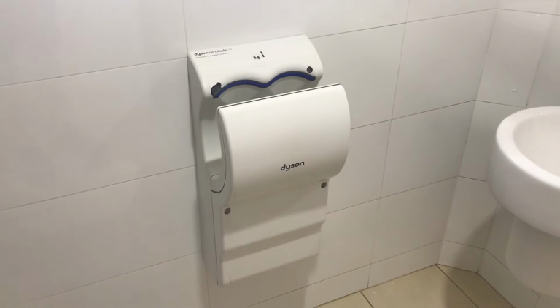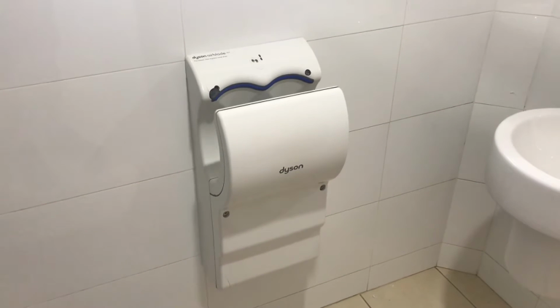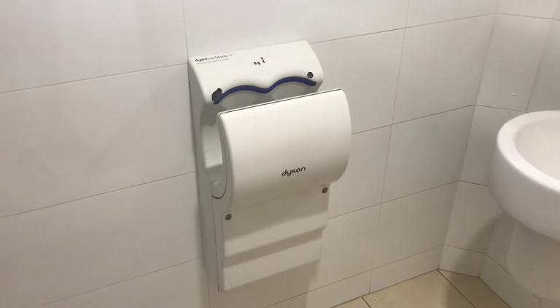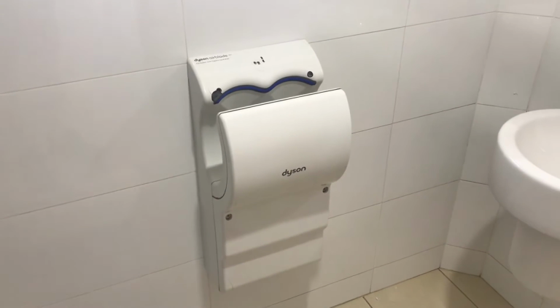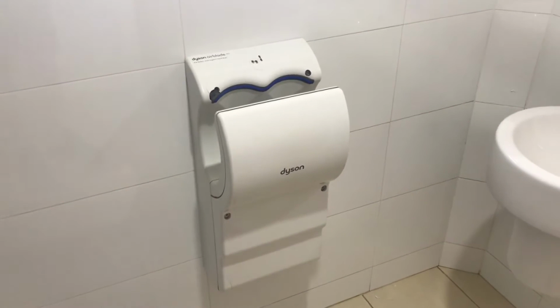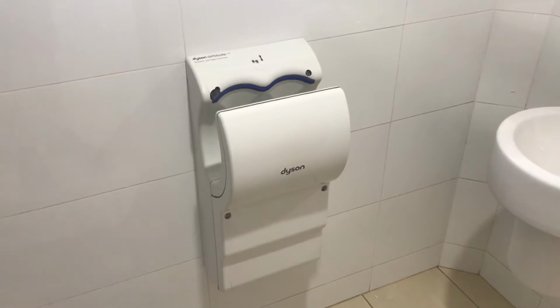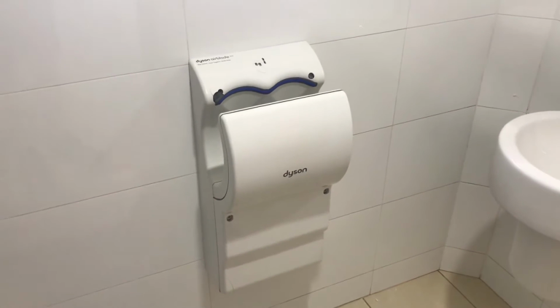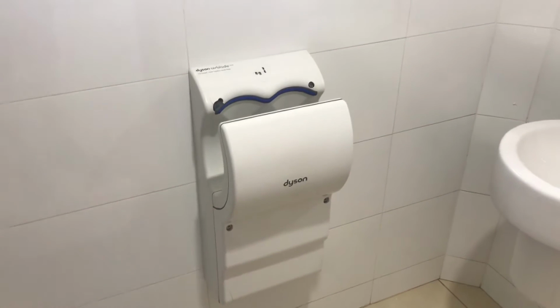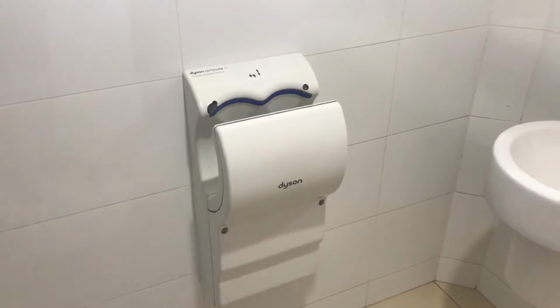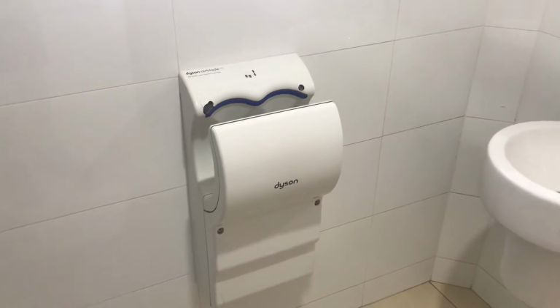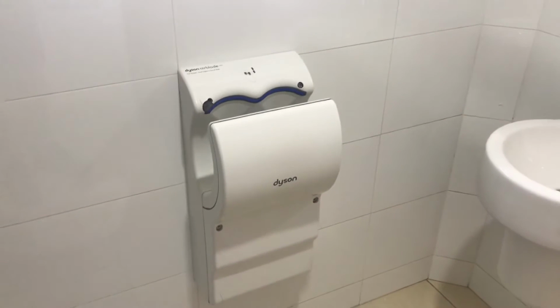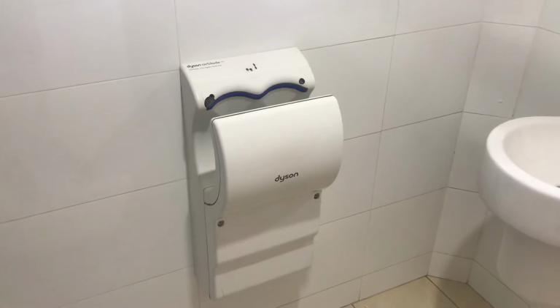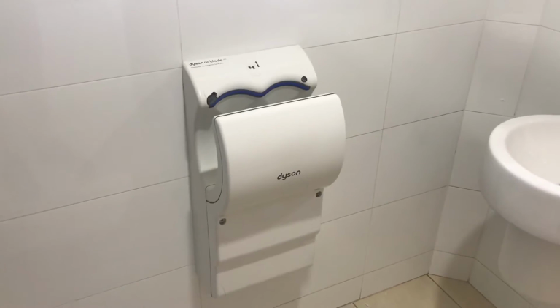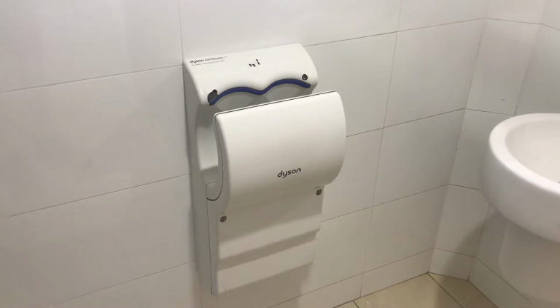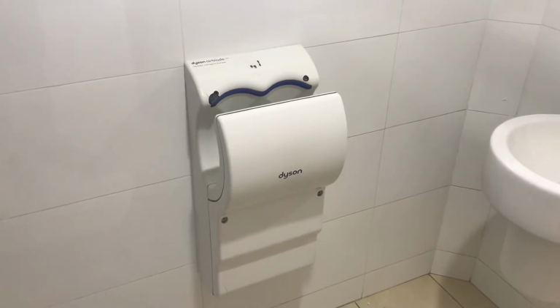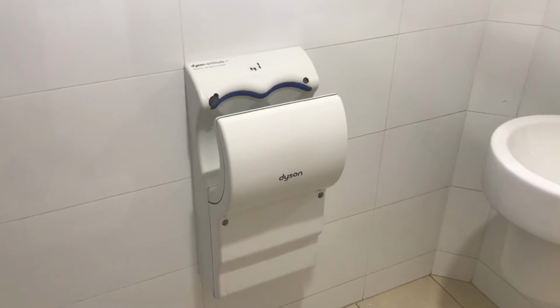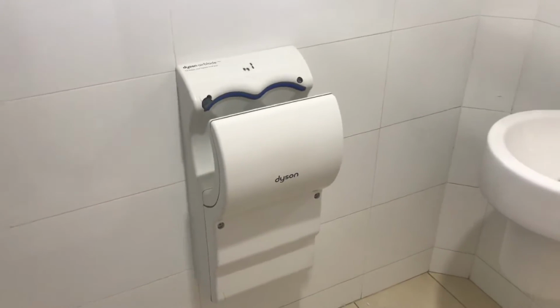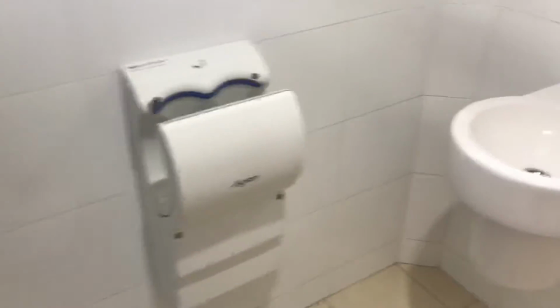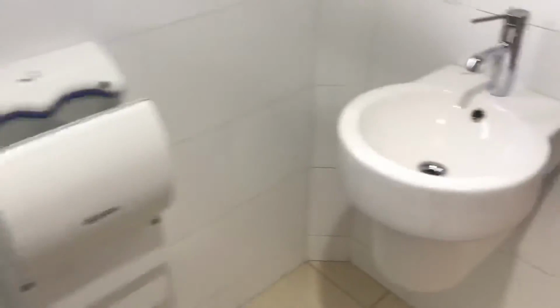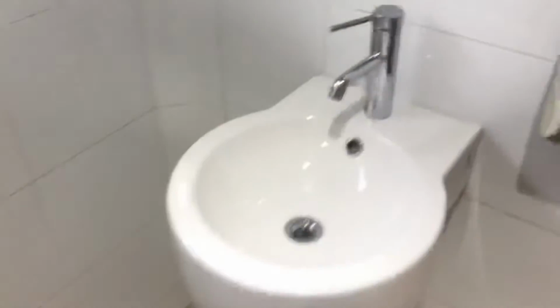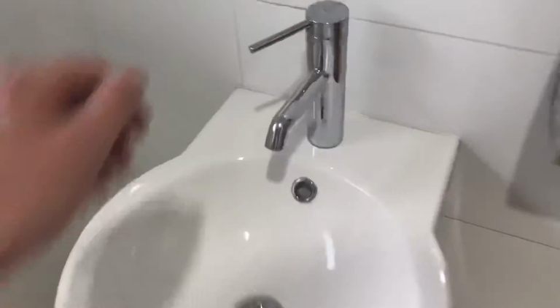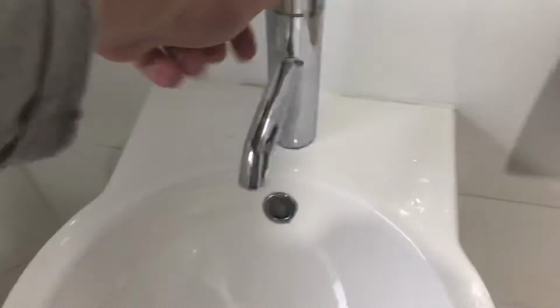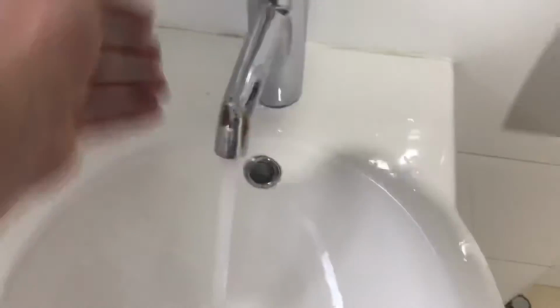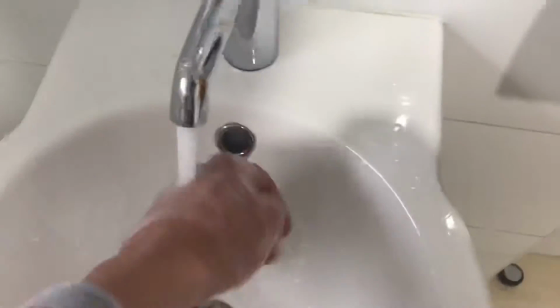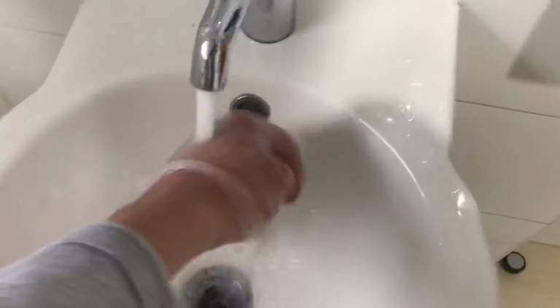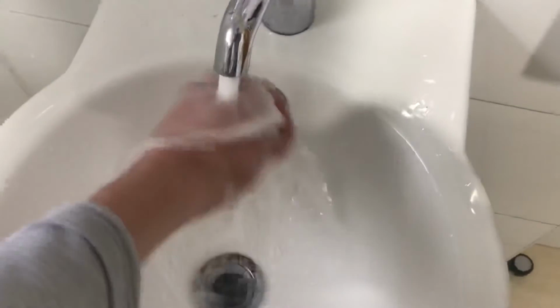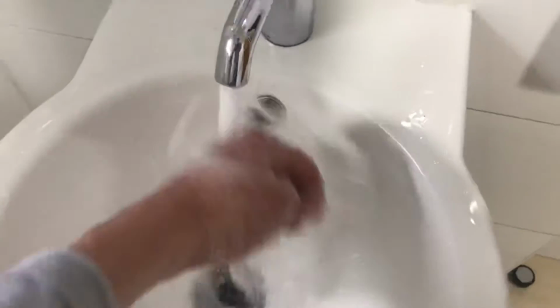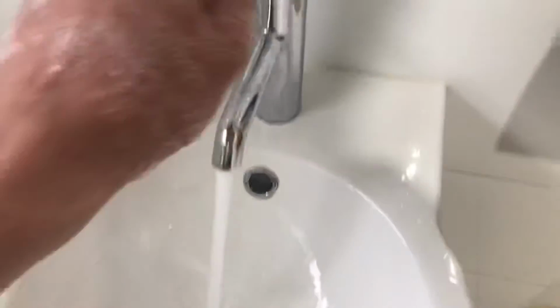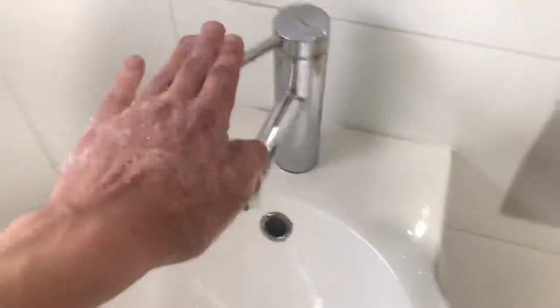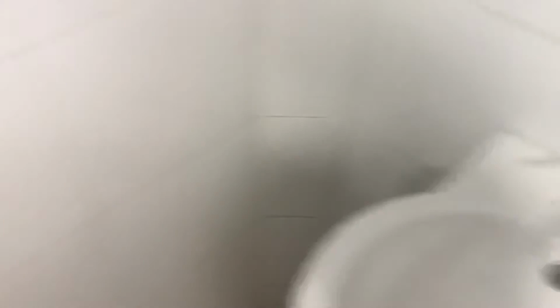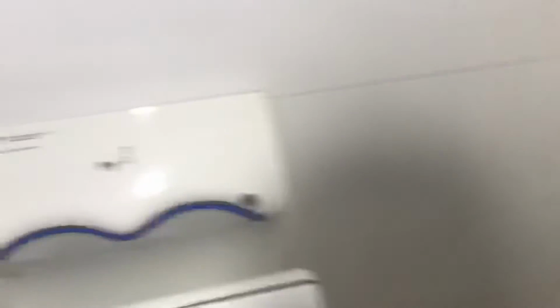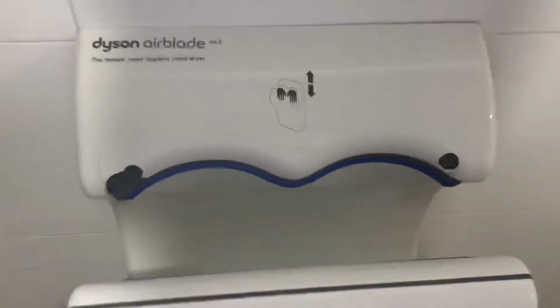Hey everyone, today we have a Dyson Airblade MK2 hand dryer, the first one on the channel to list it out. Here we go.